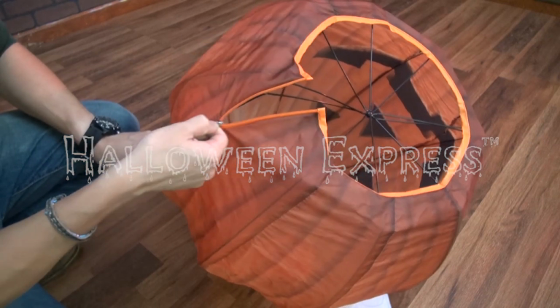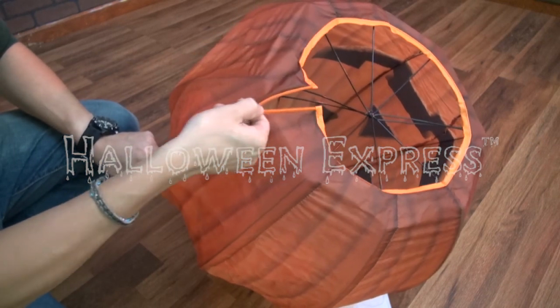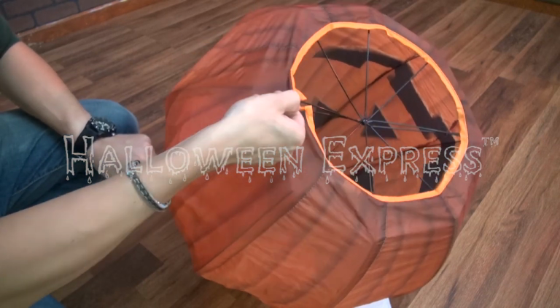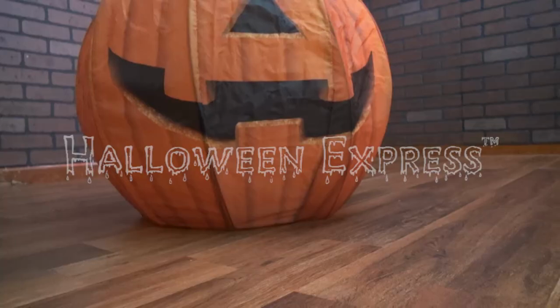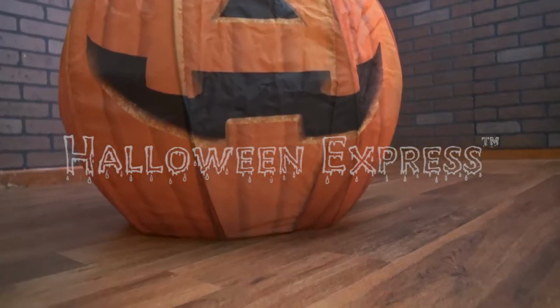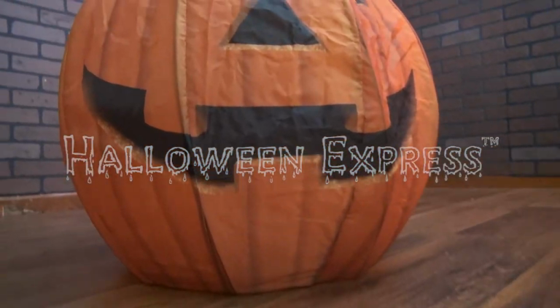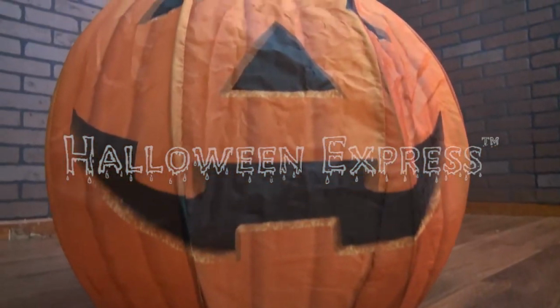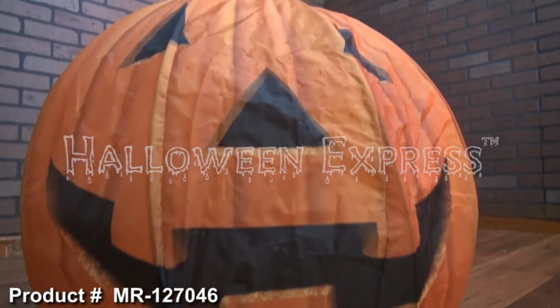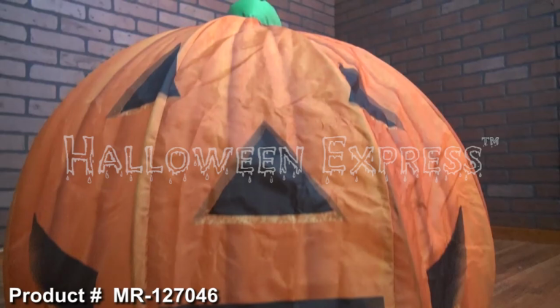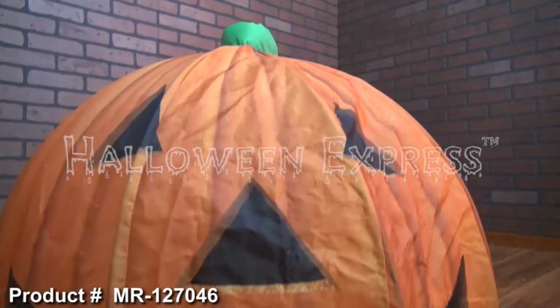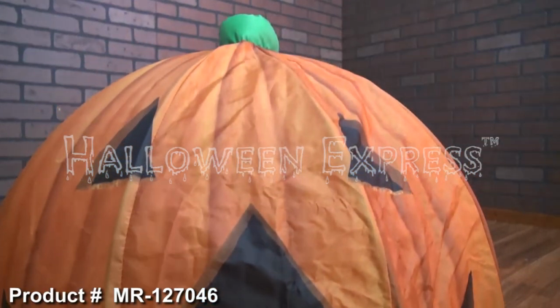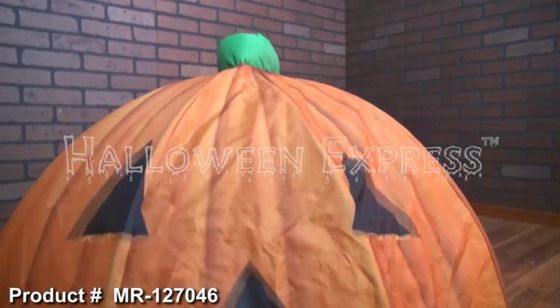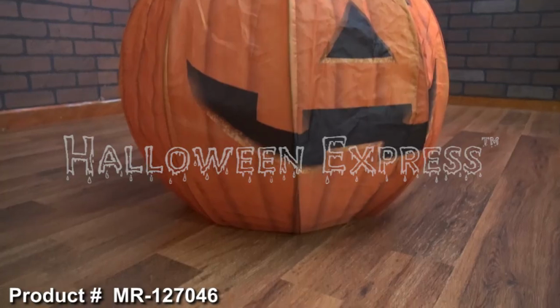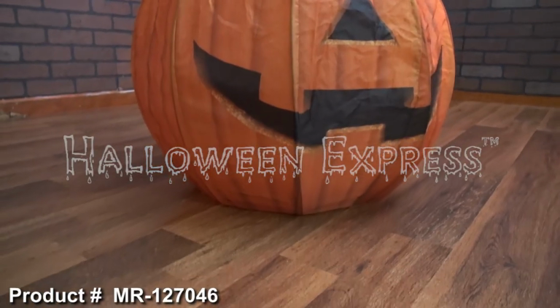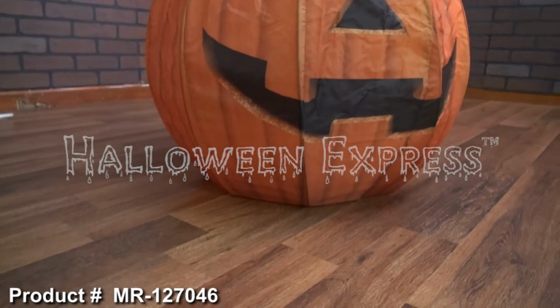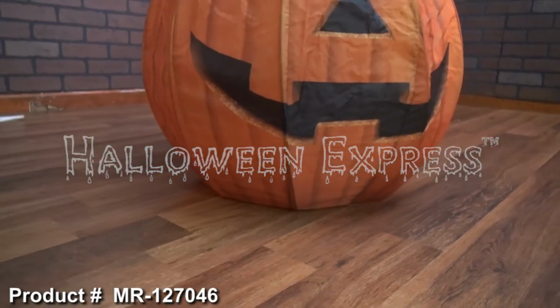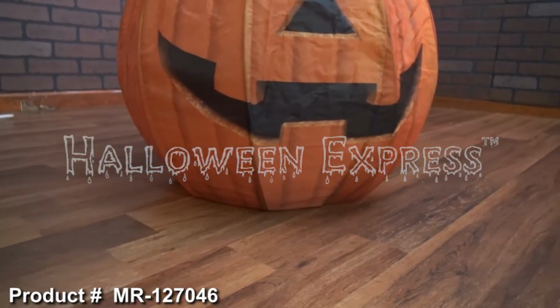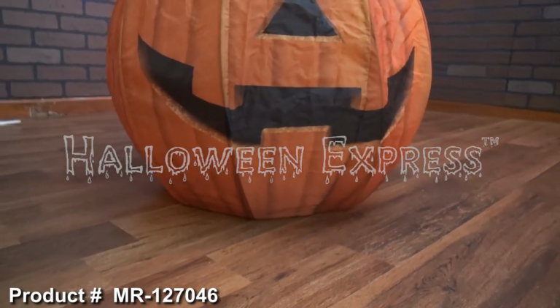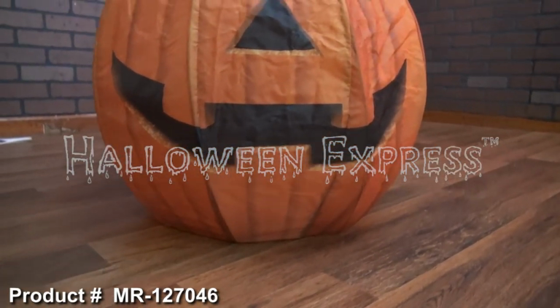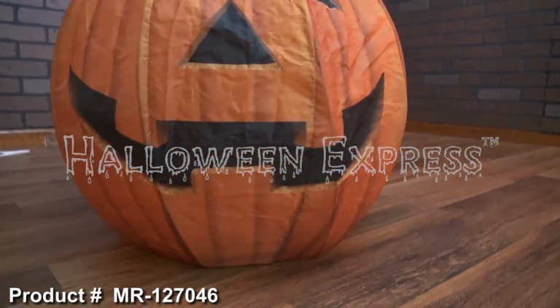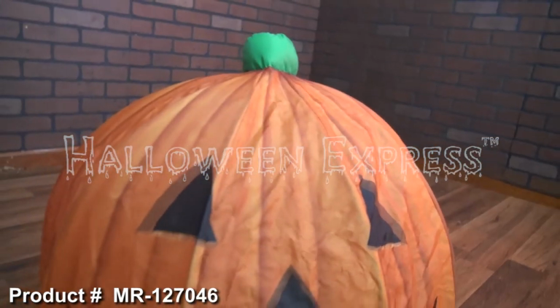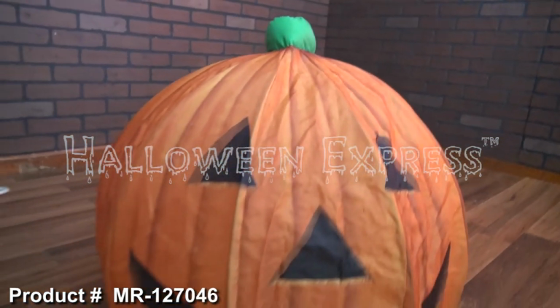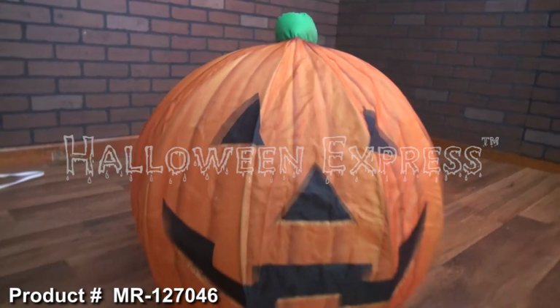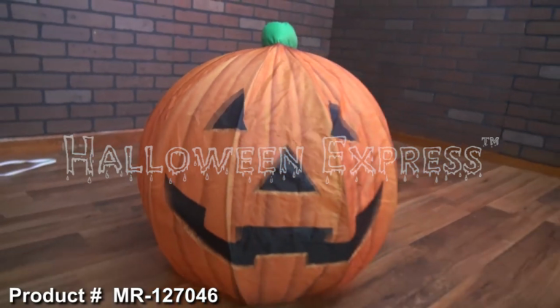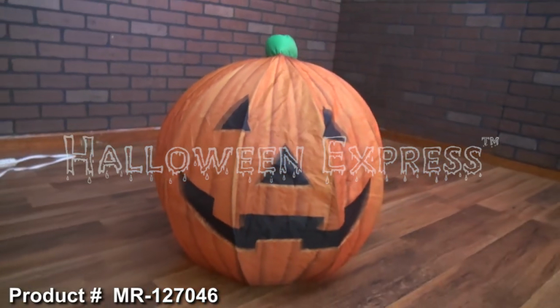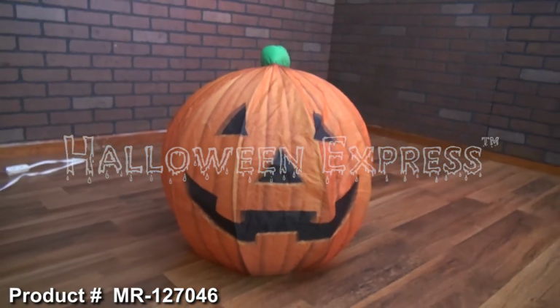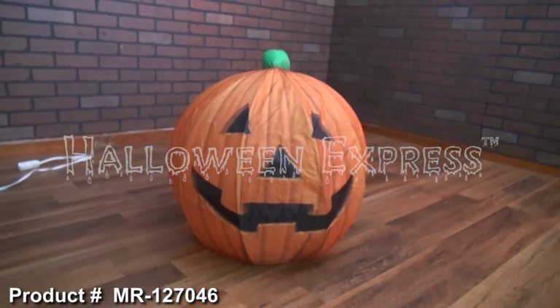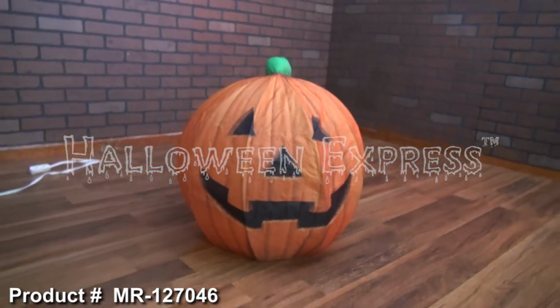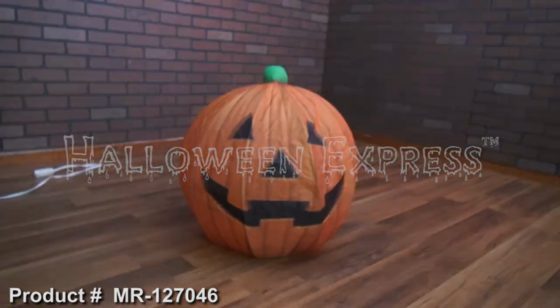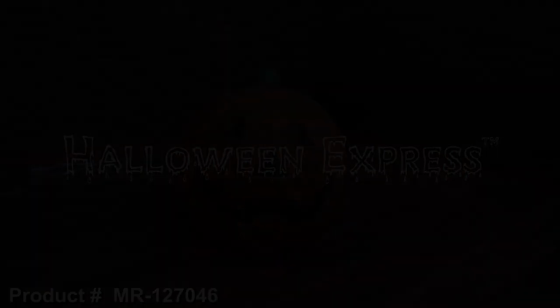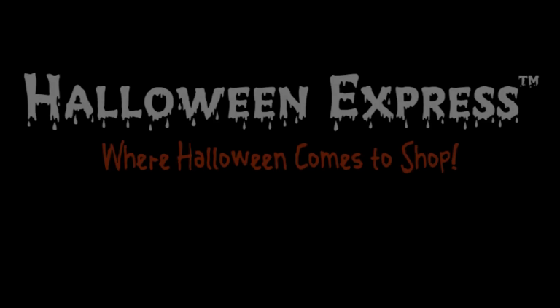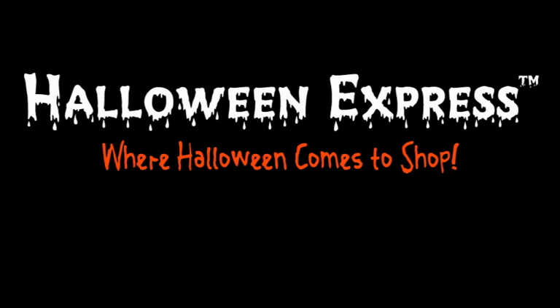For more information about product number MR 127046, please visit HalloweenExpress.com and have it shipped right to your door today.